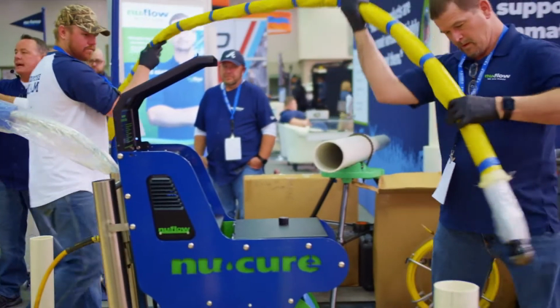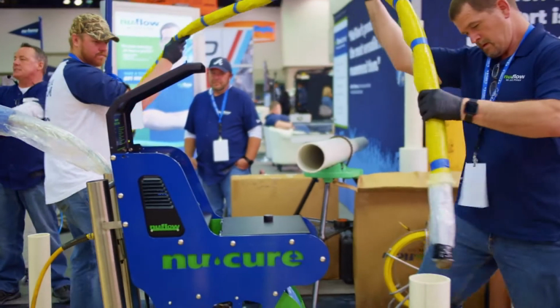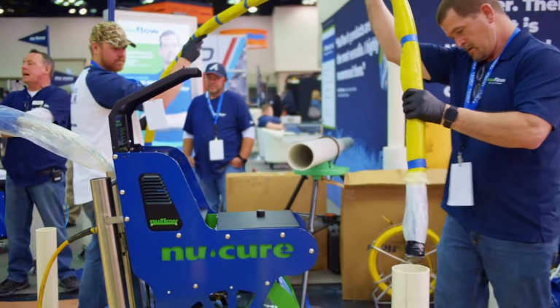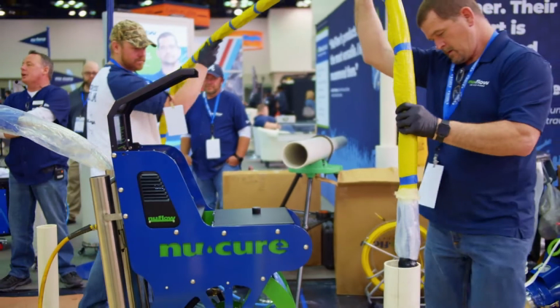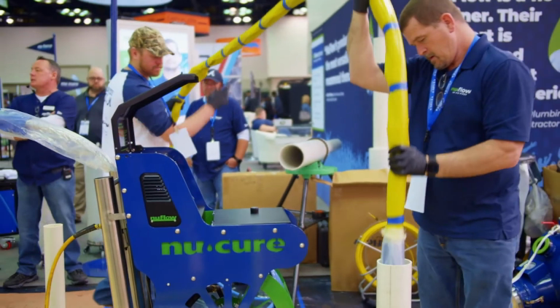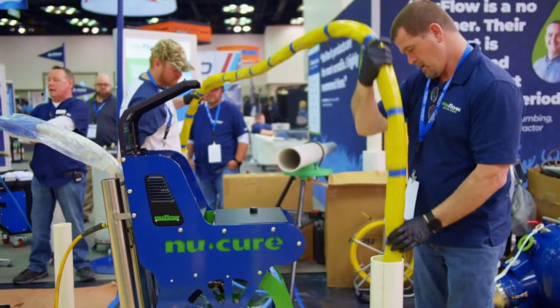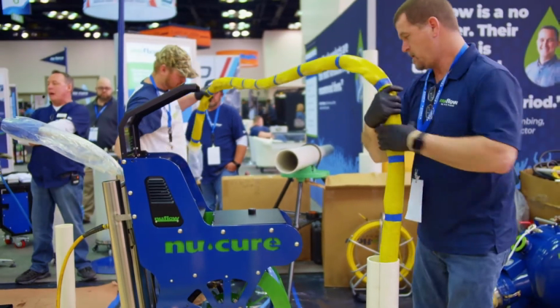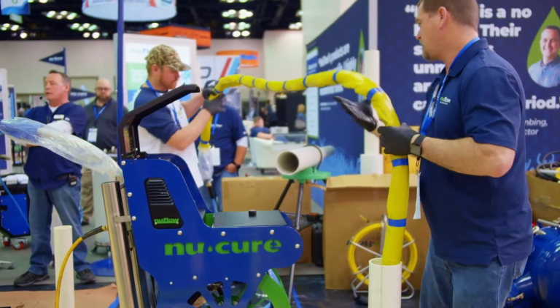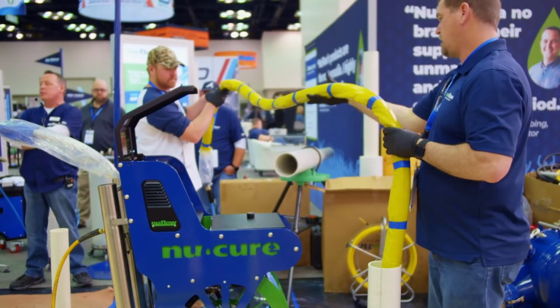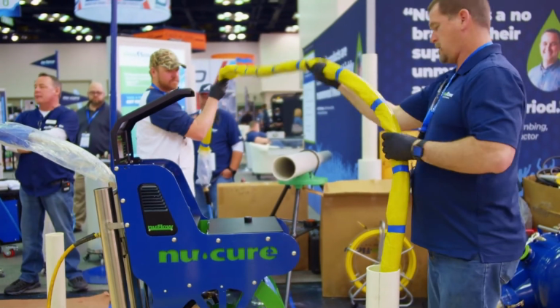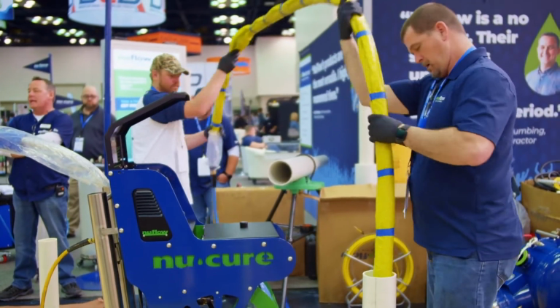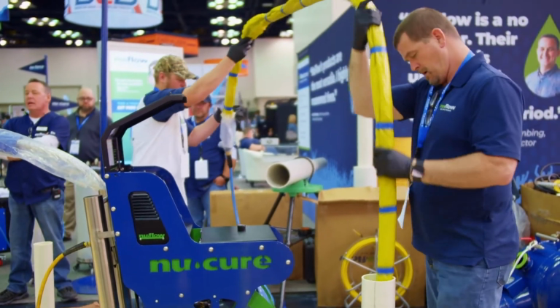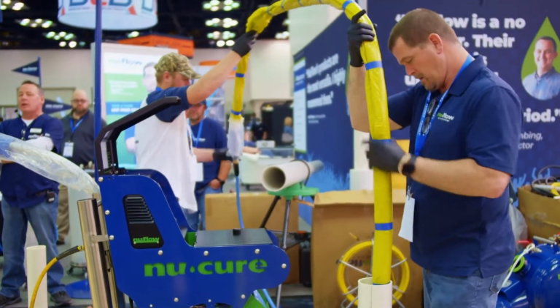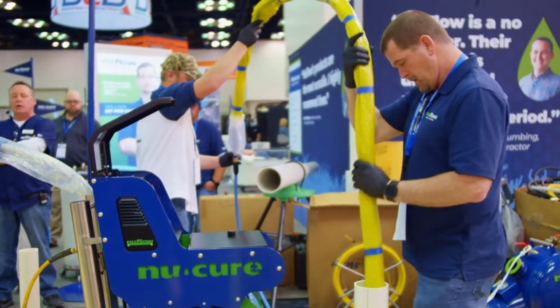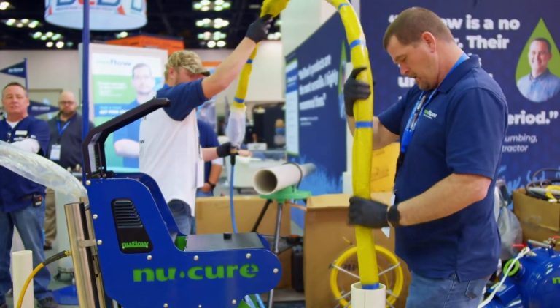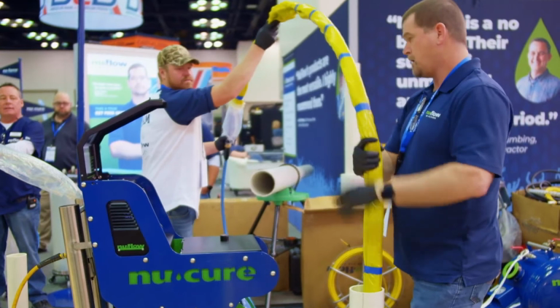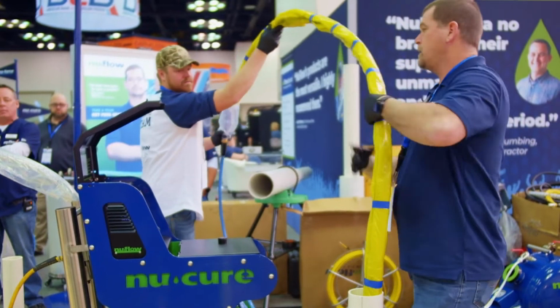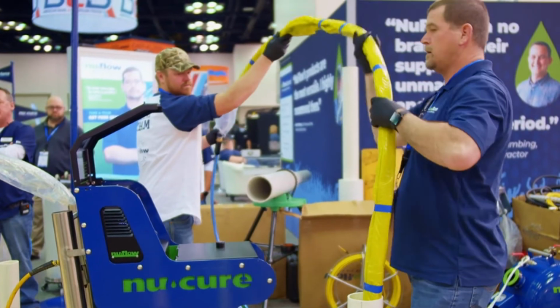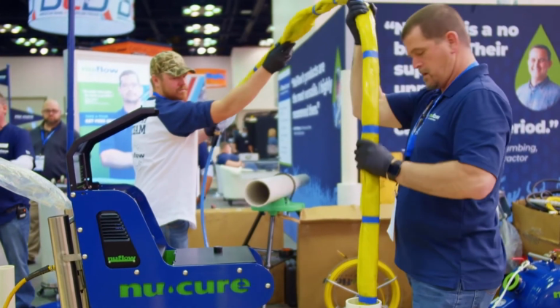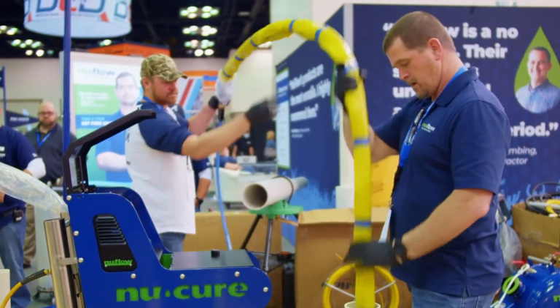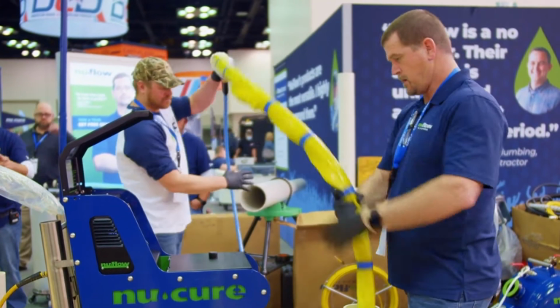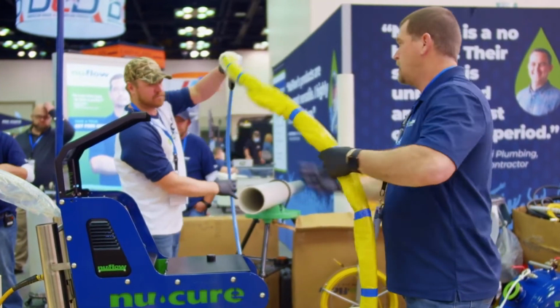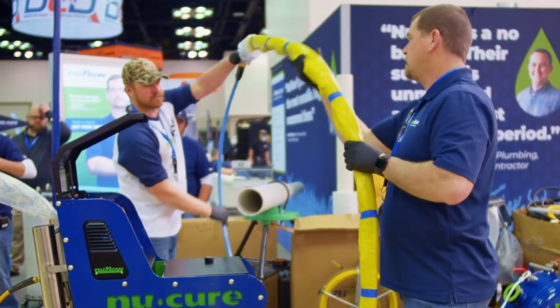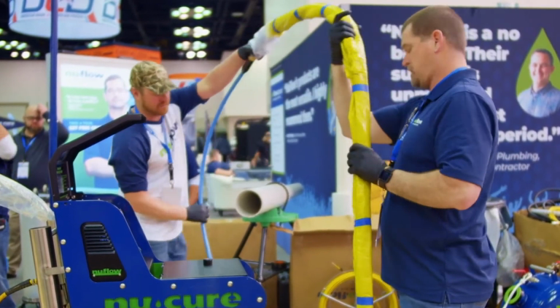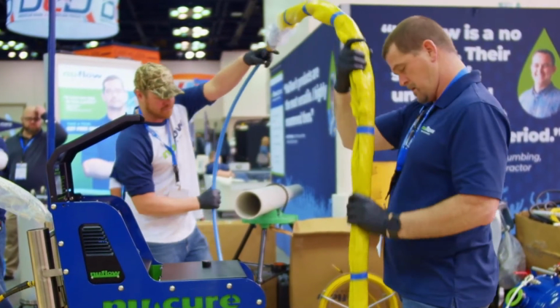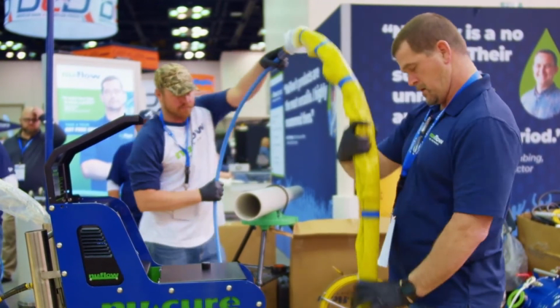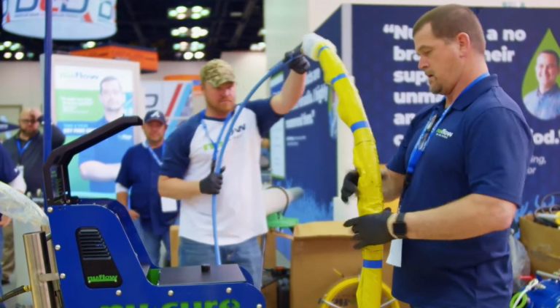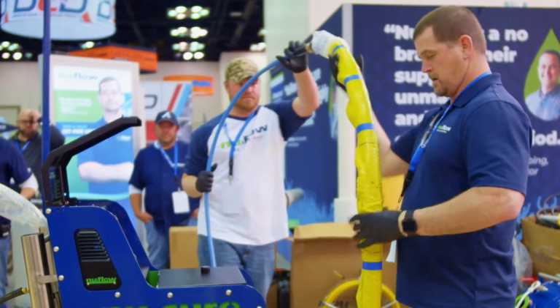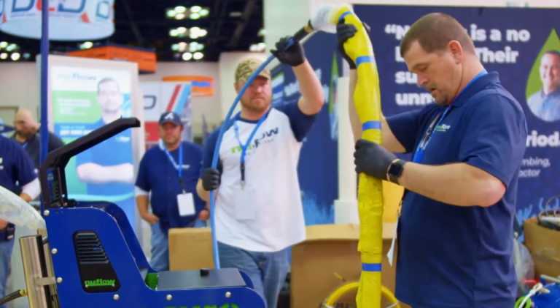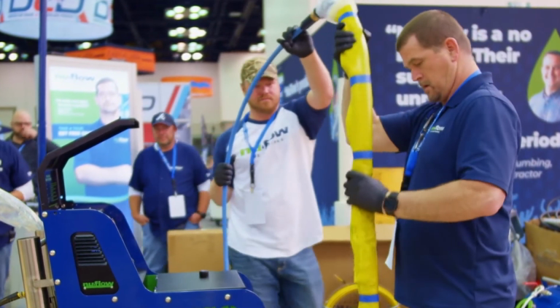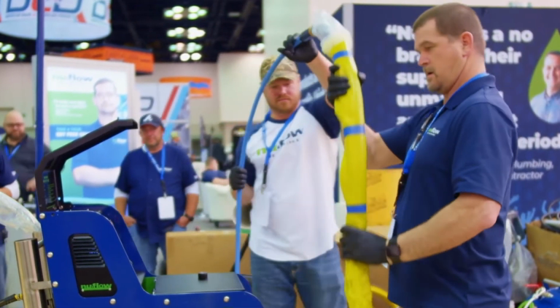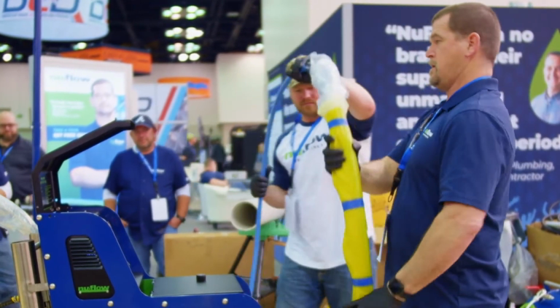This is Nuflo Technologies. We're going to be doing a live demo of our push-in slash pull-in place CCUV 4-inch liner.